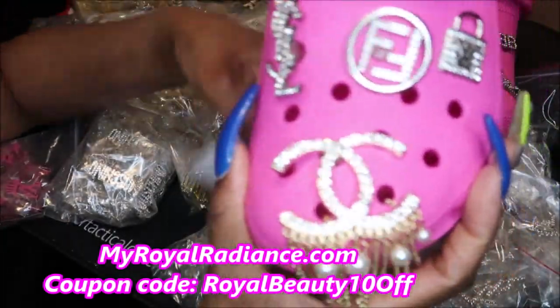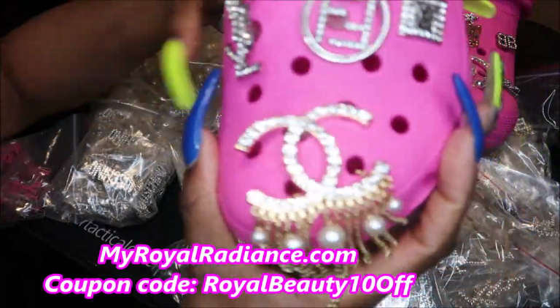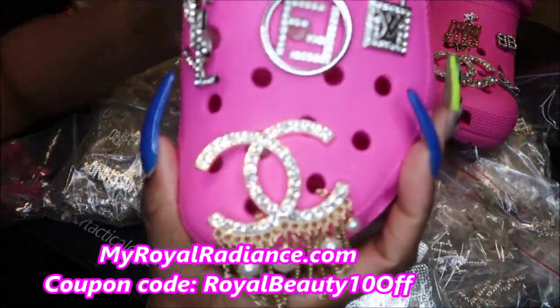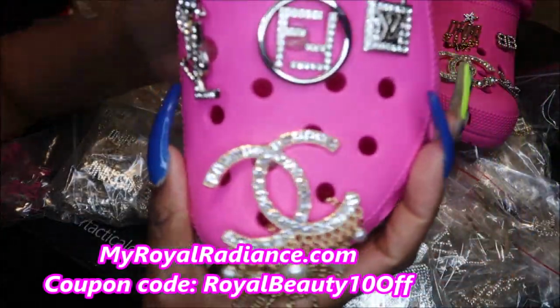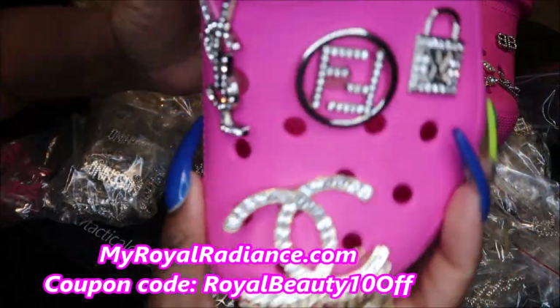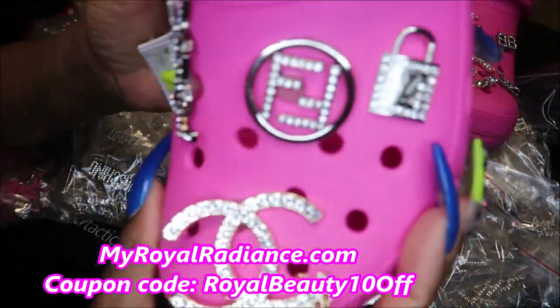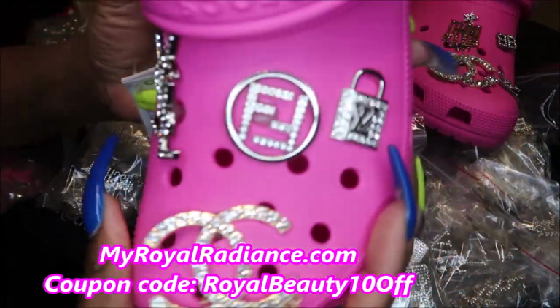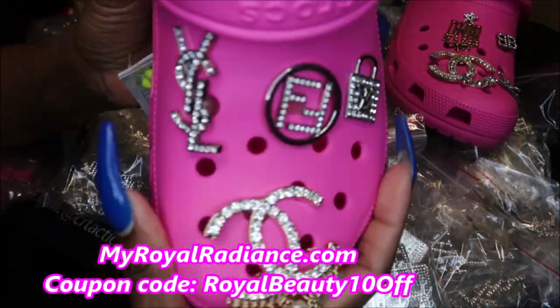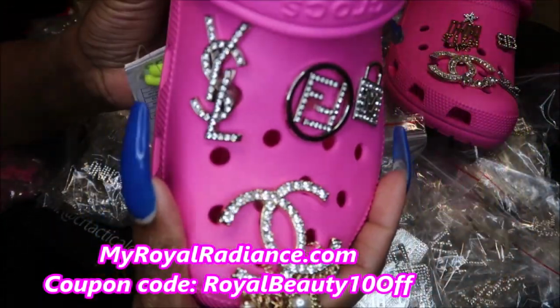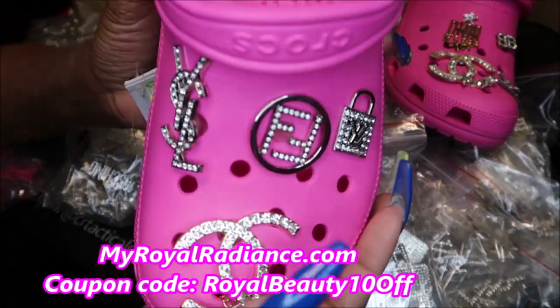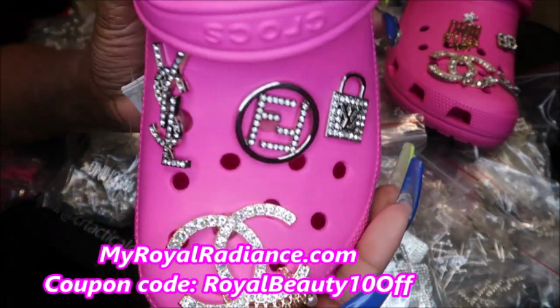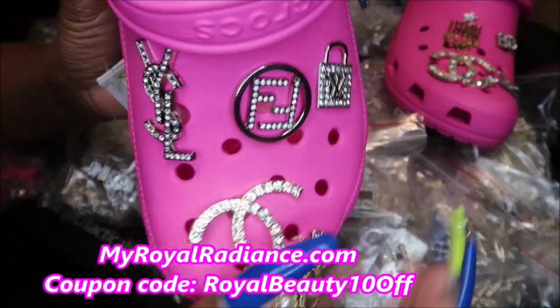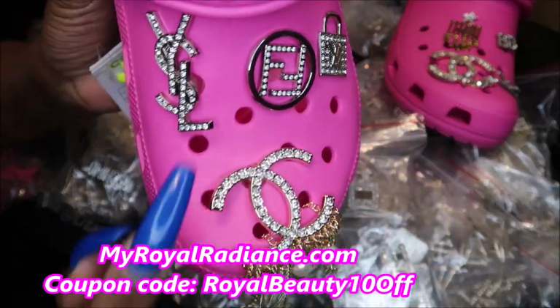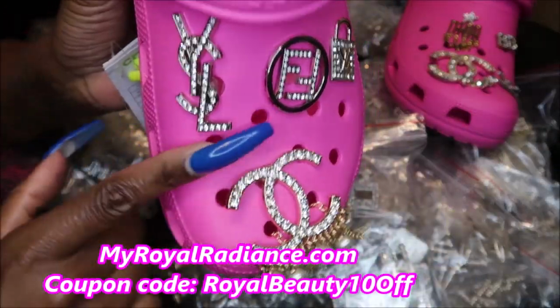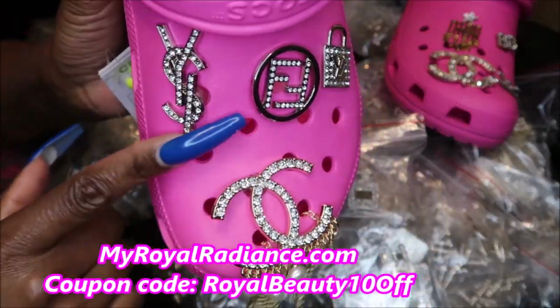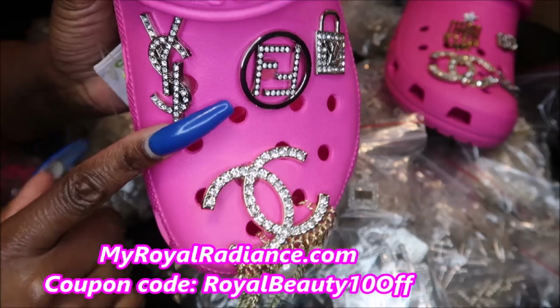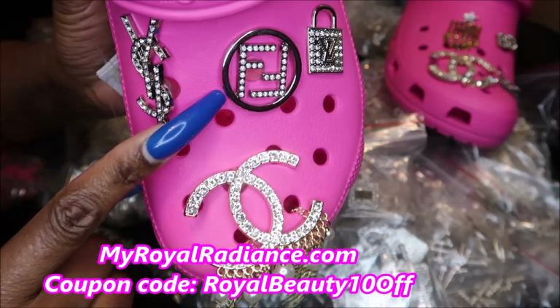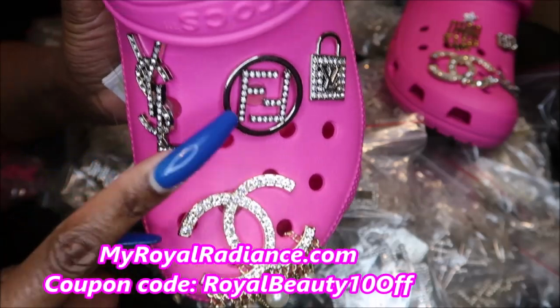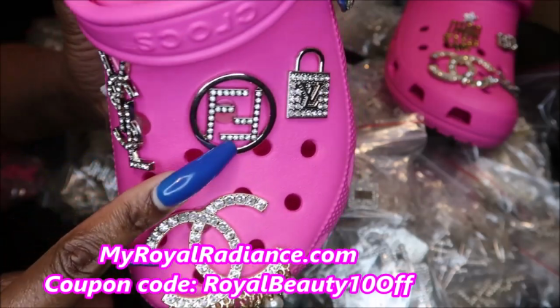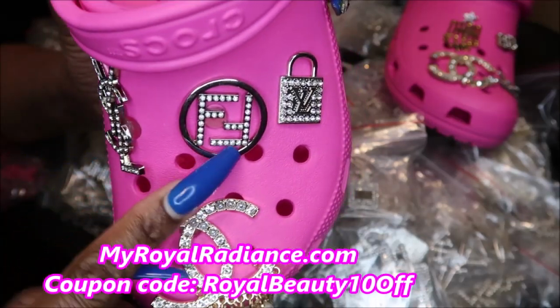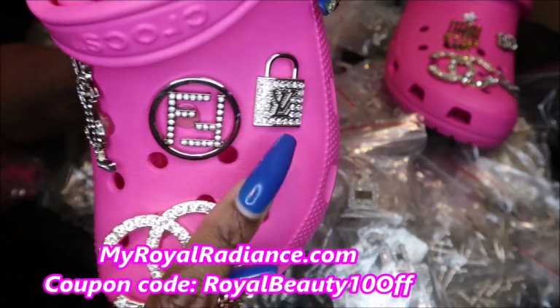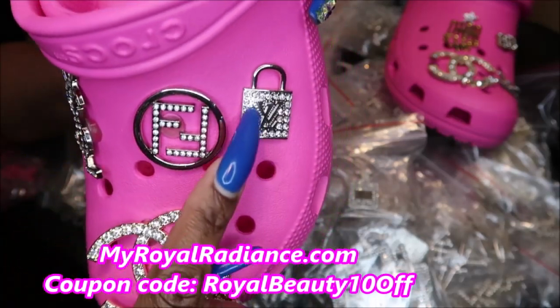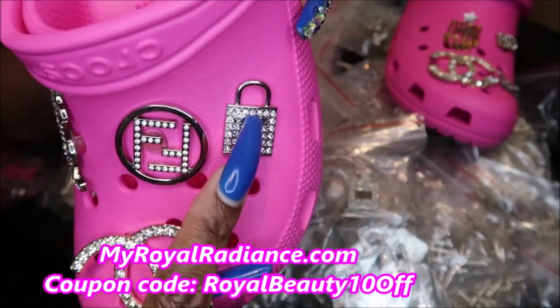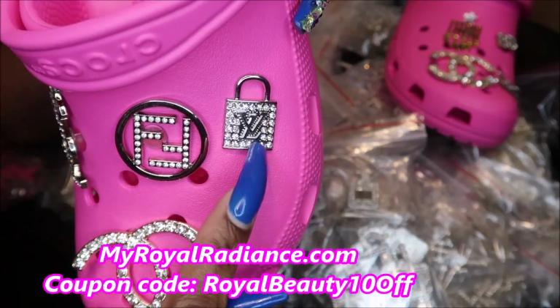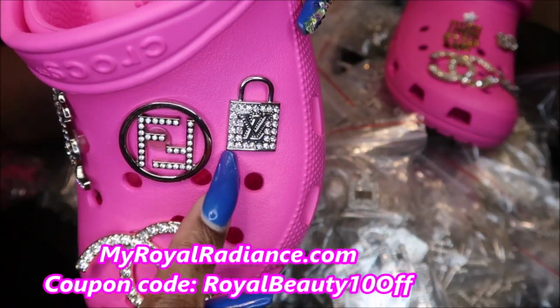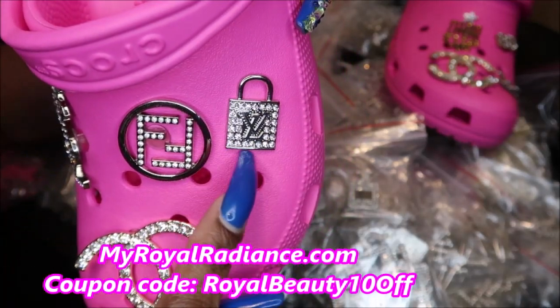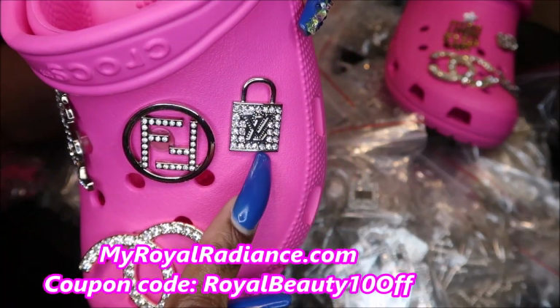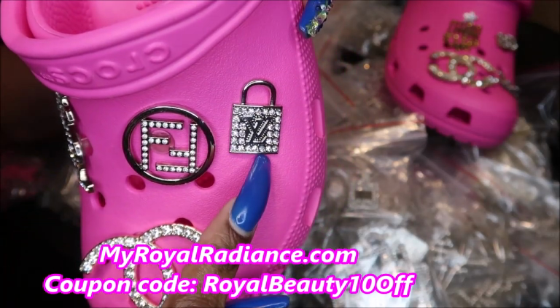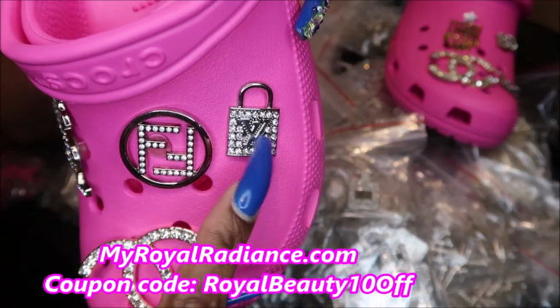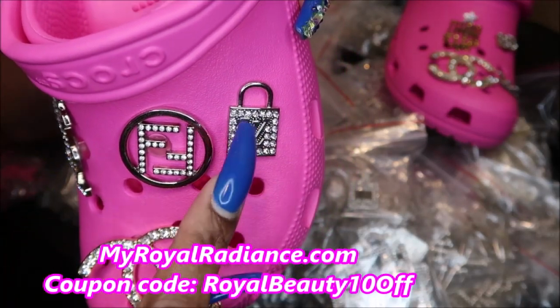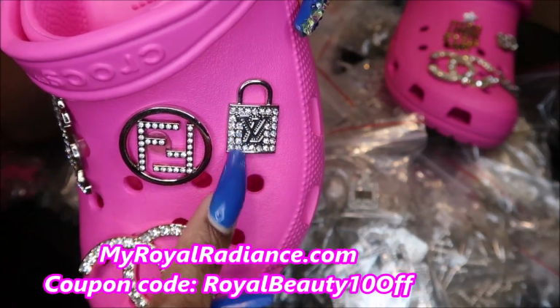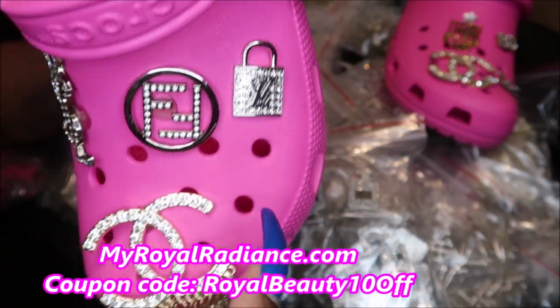This is another set that I have: the YSL, the Fendi, and the little locket LV — I think that is adorable. And it has these pearls on here. I love this, I think this is just so adorable.